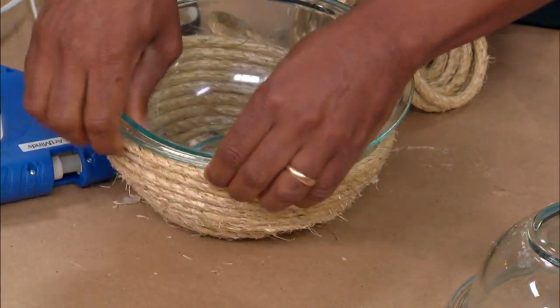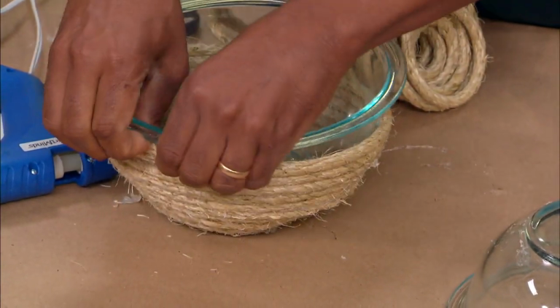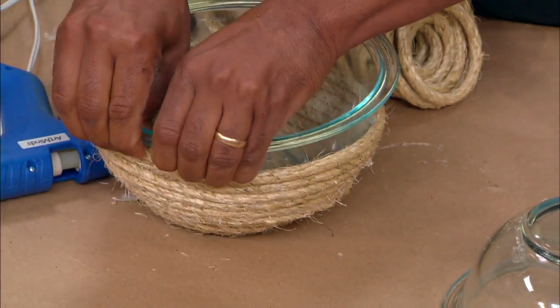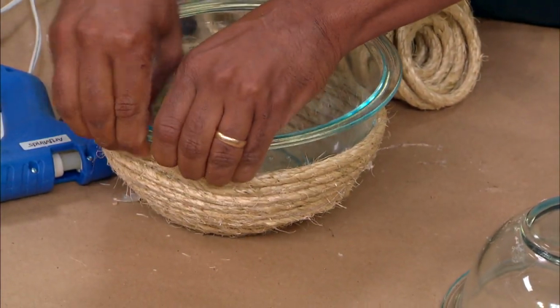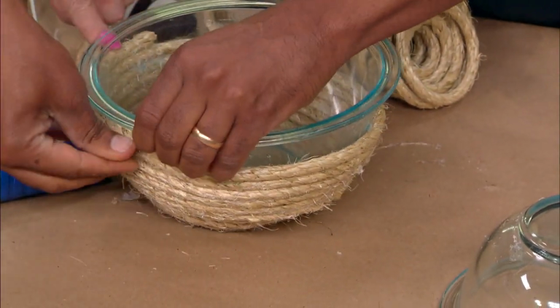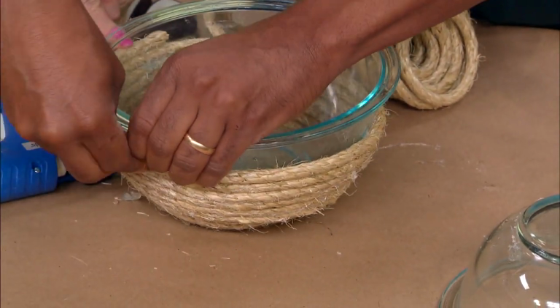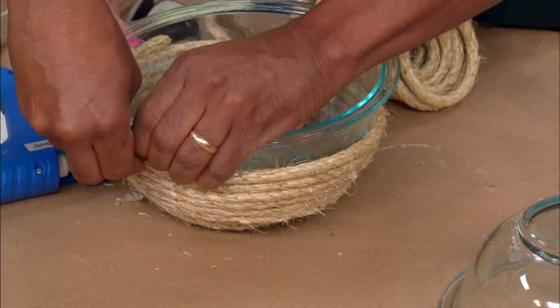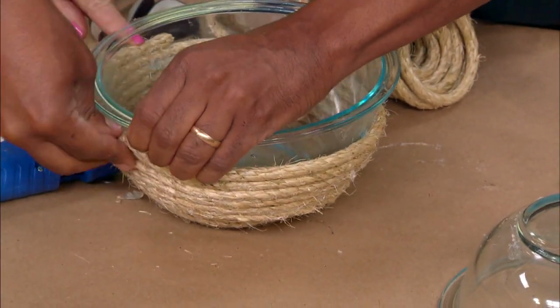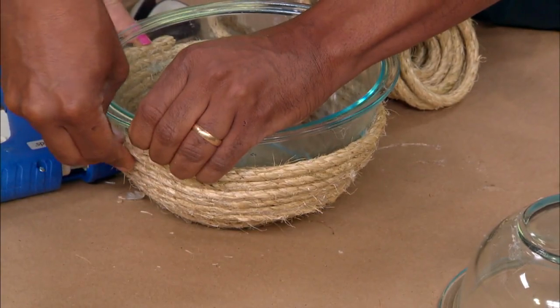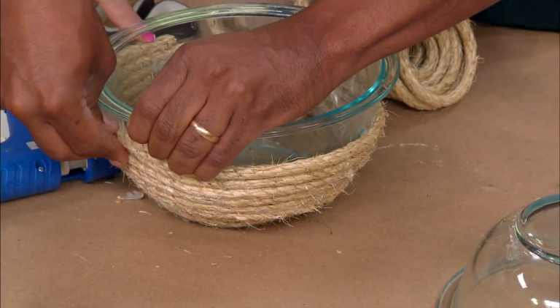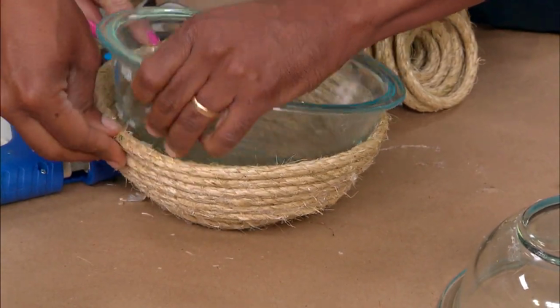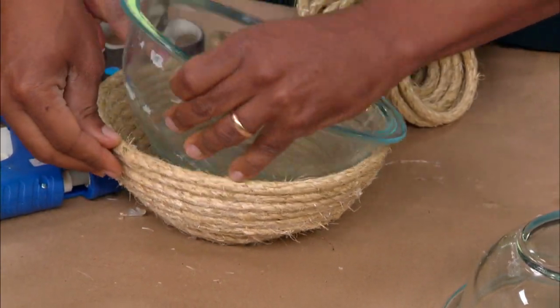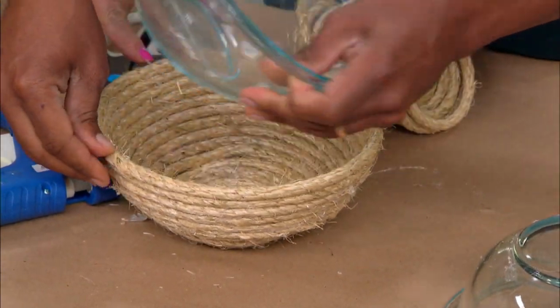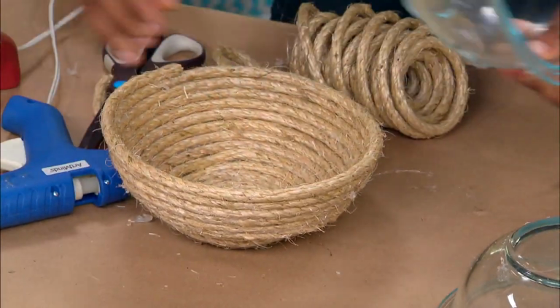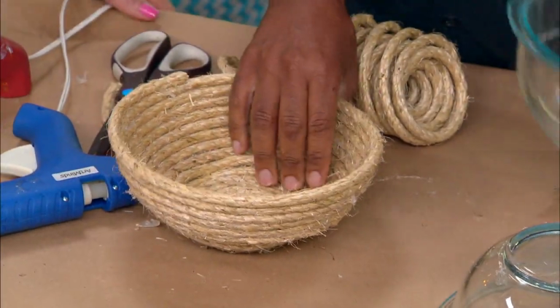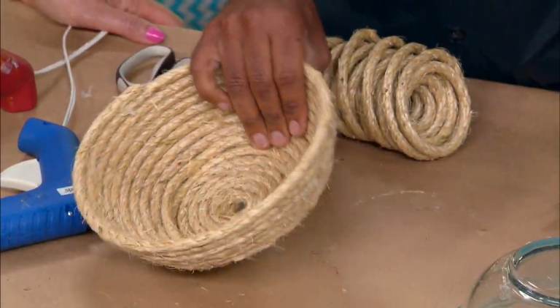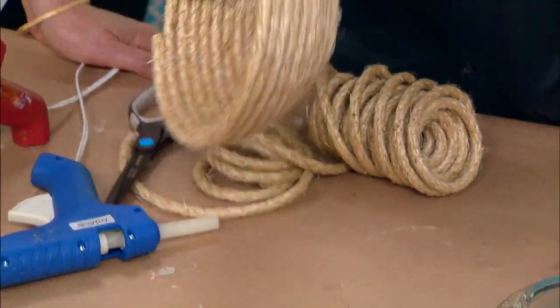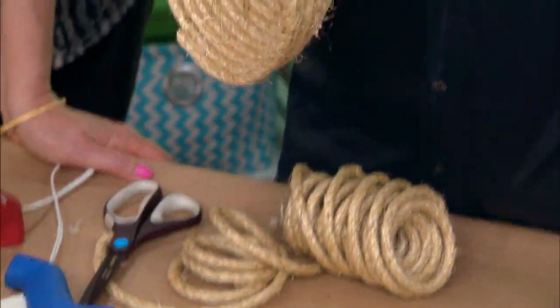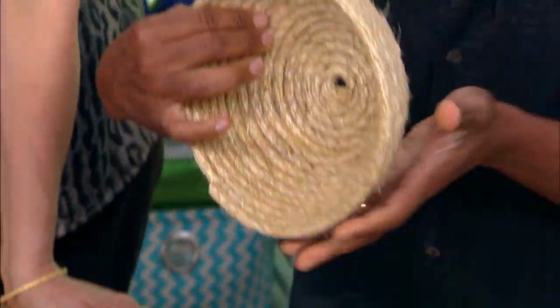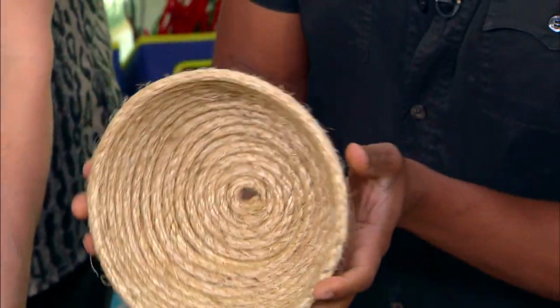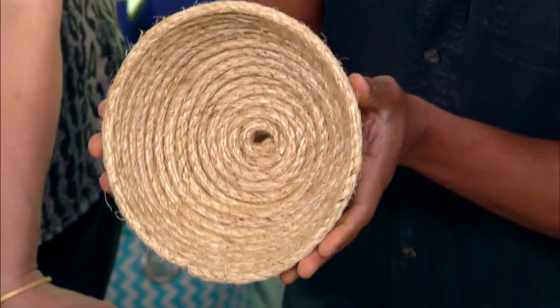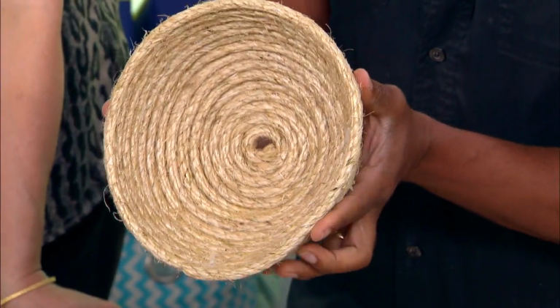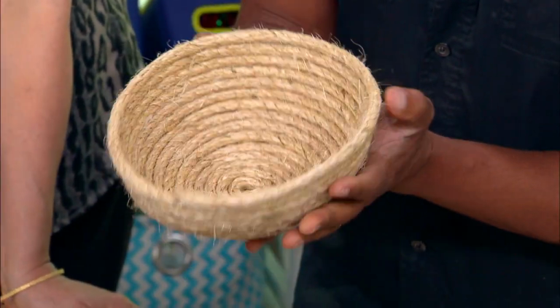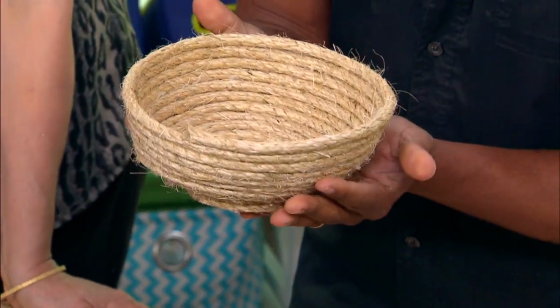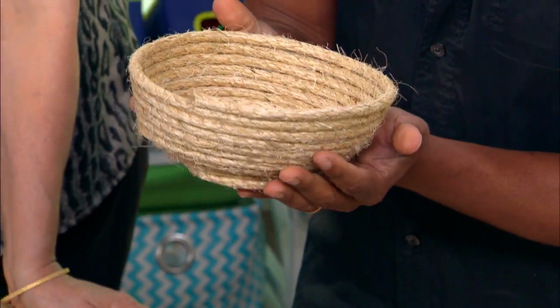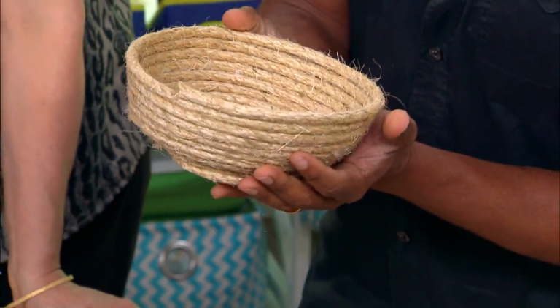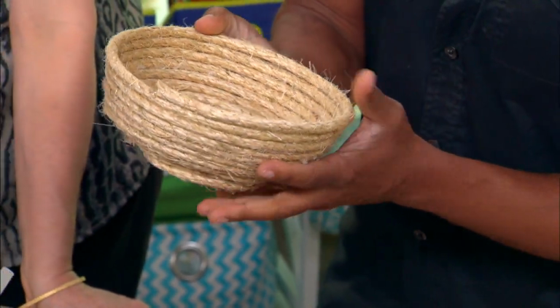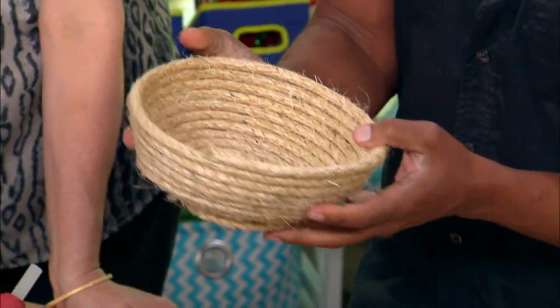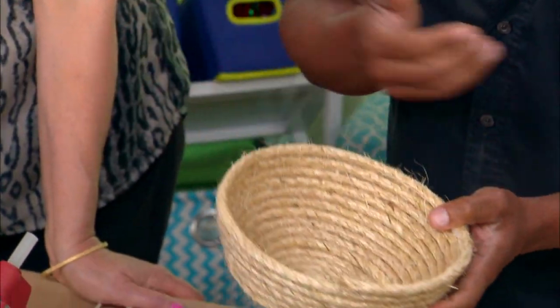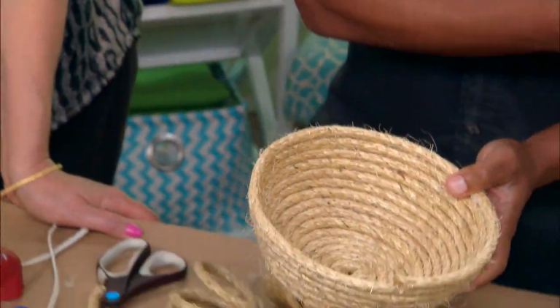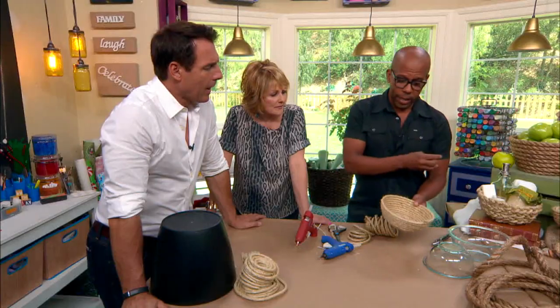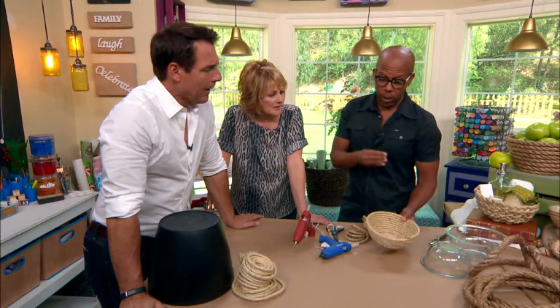It all comes off. I put a lot of glue there, but there you go — look at that! It's beautiful. I love that. That's perfect, right for giving away gifts and all that.